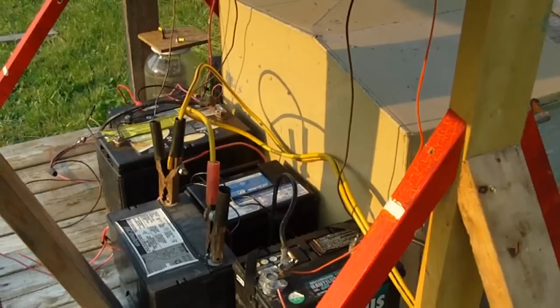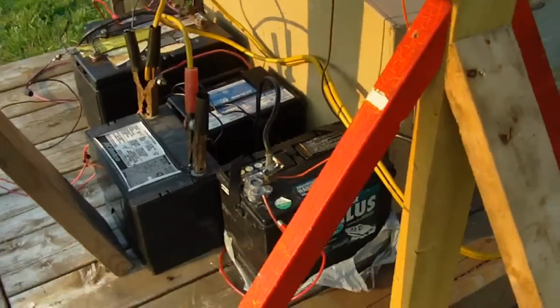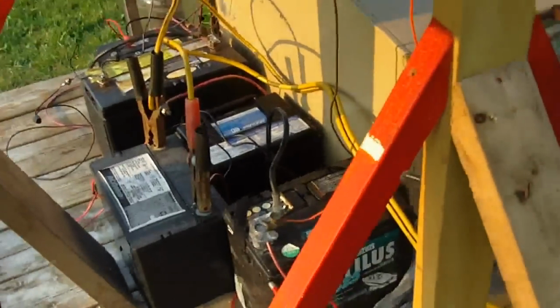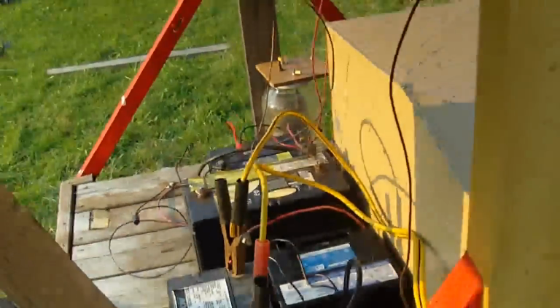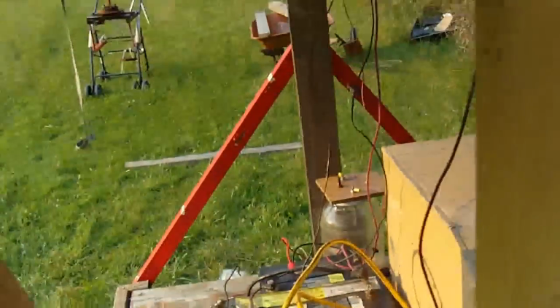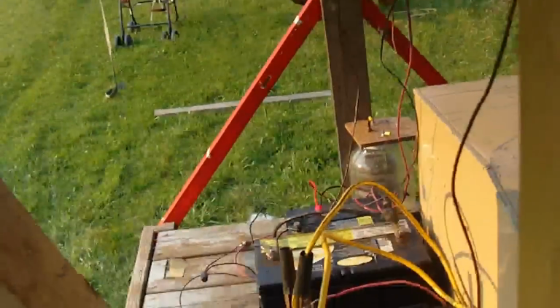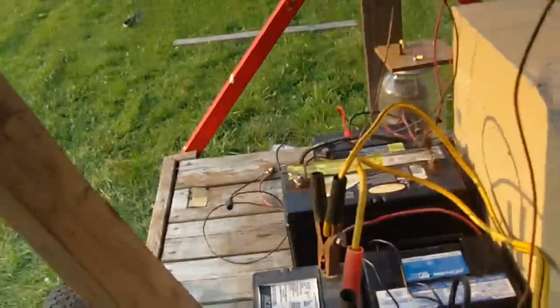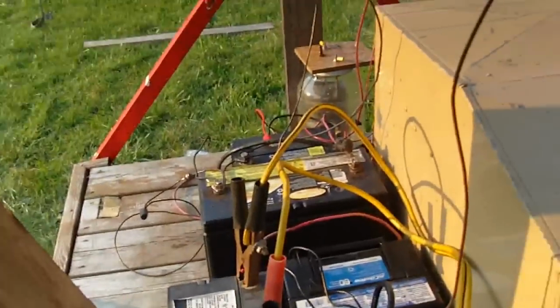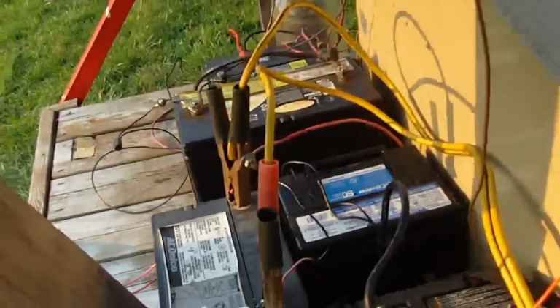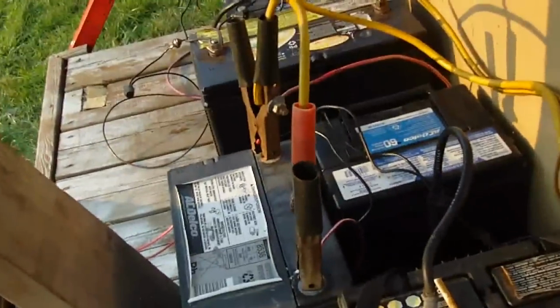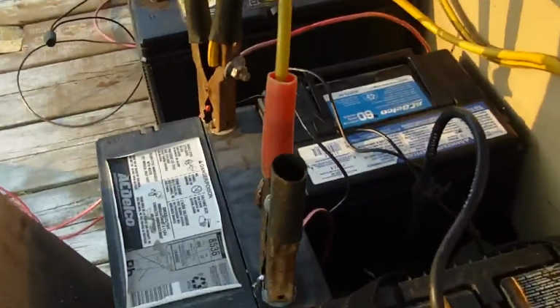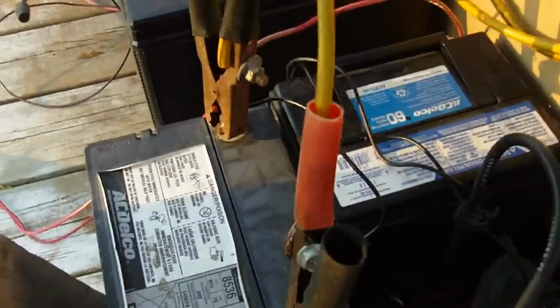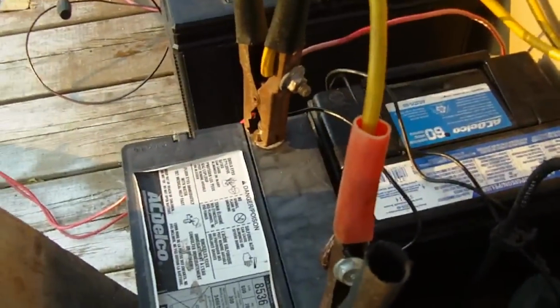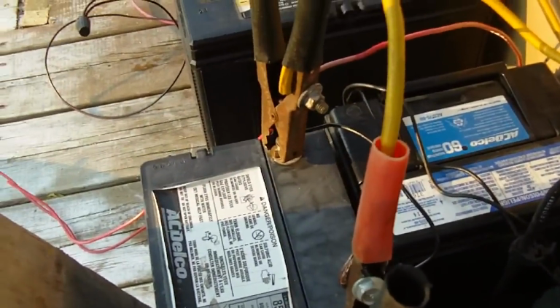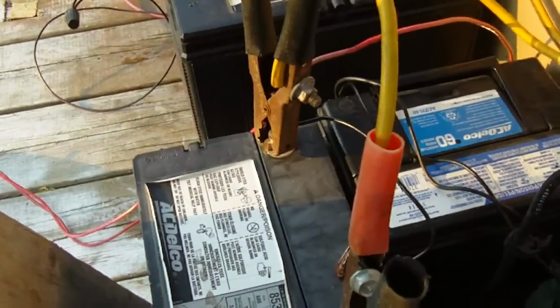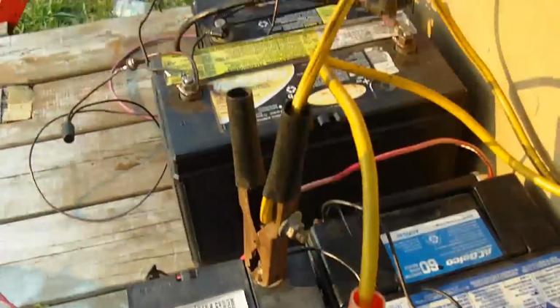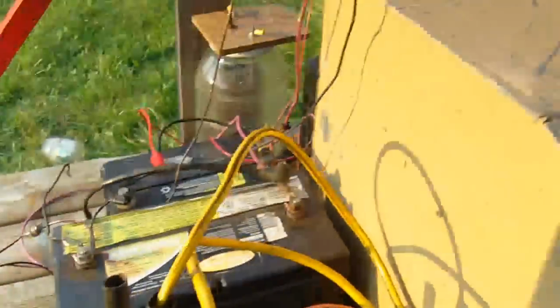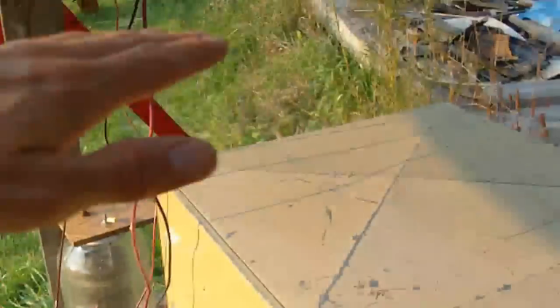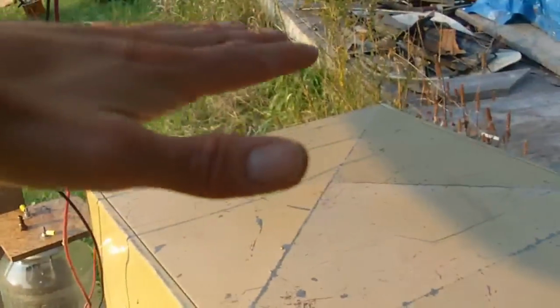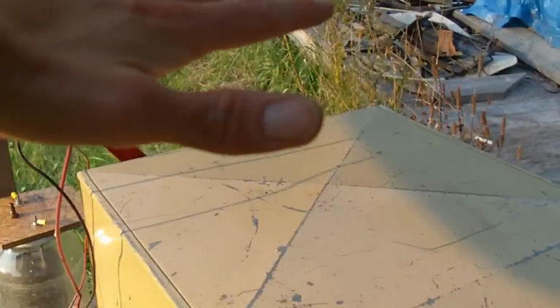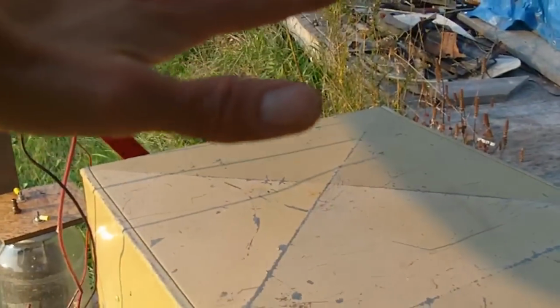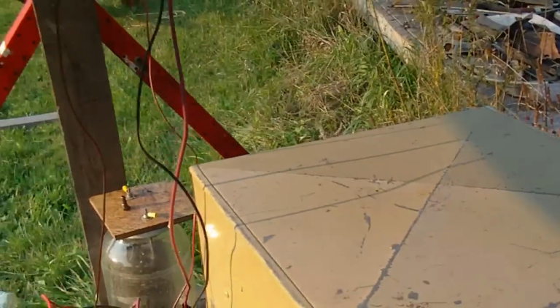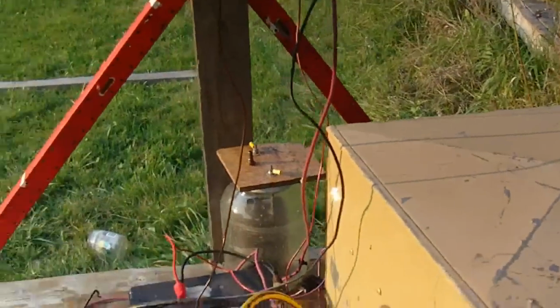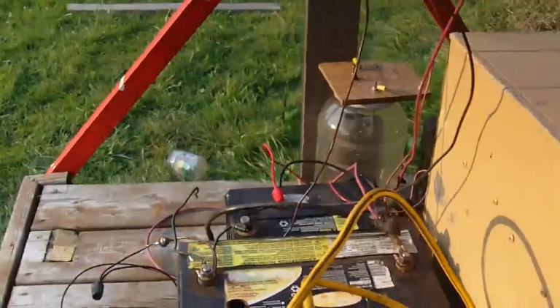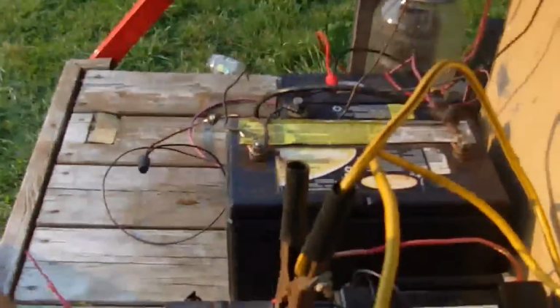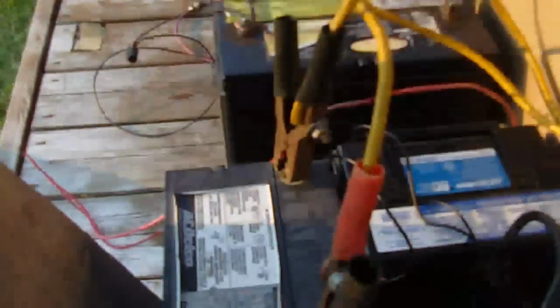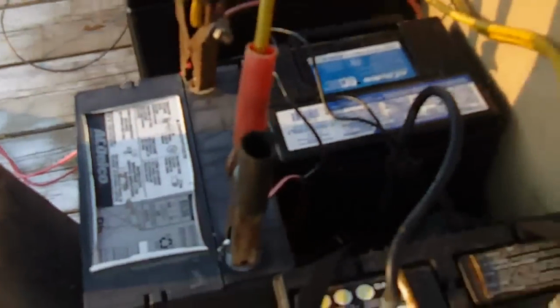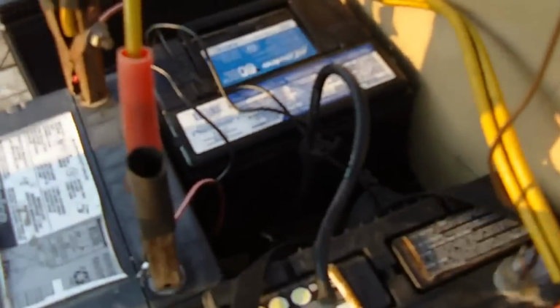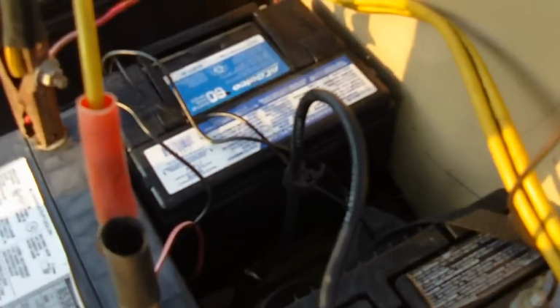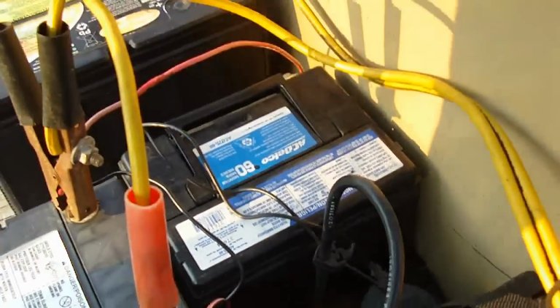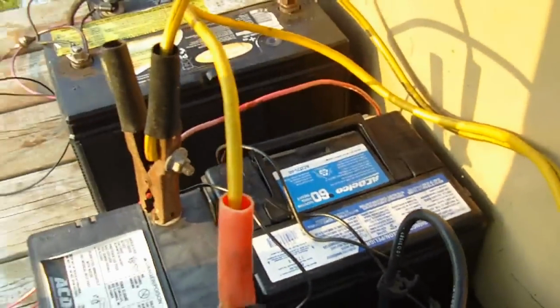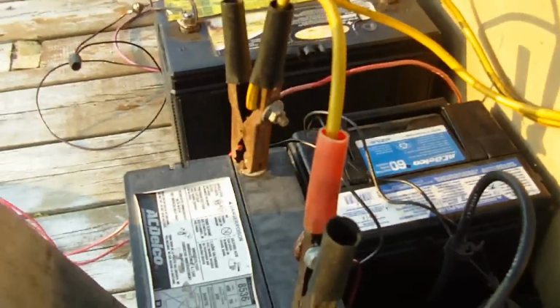I still have a lot of work to do on this project. I need to enclose these batteries — not completely enclose them, but just cover them with some metal or something like that to keep the snow and rain off of them.